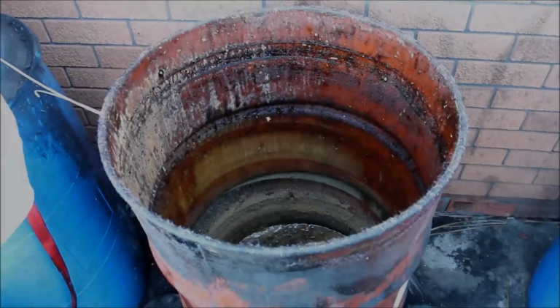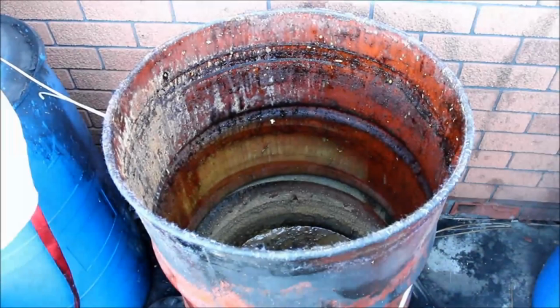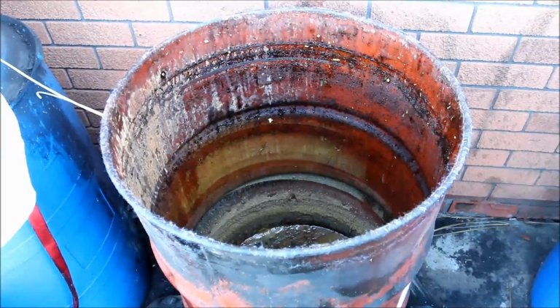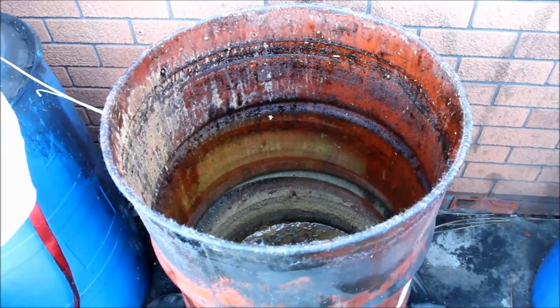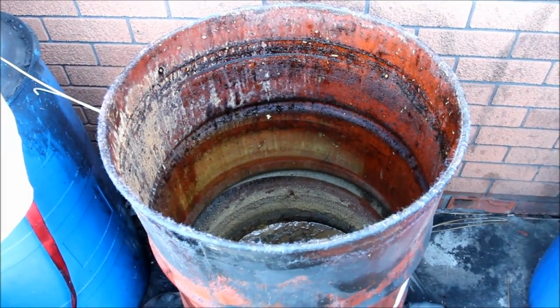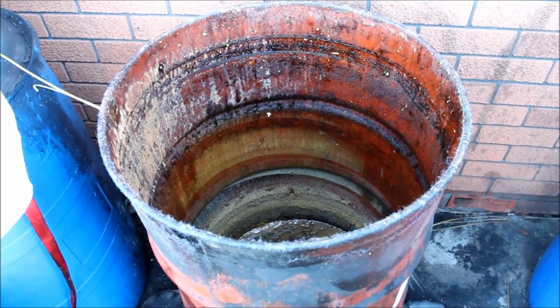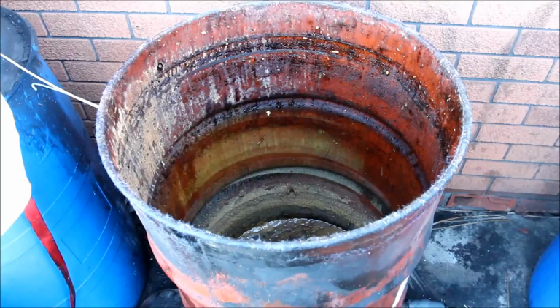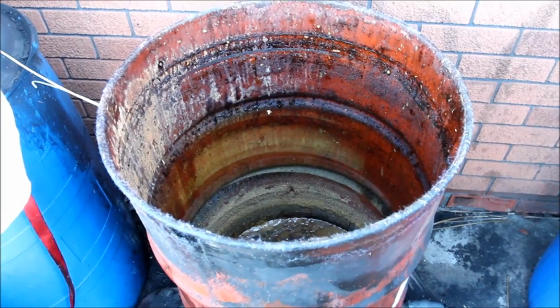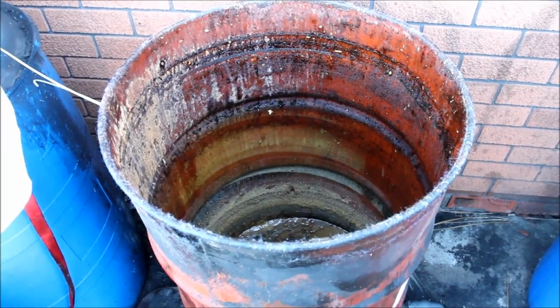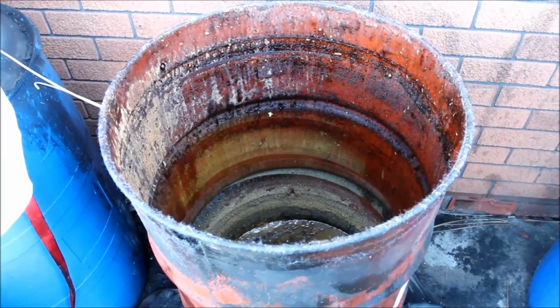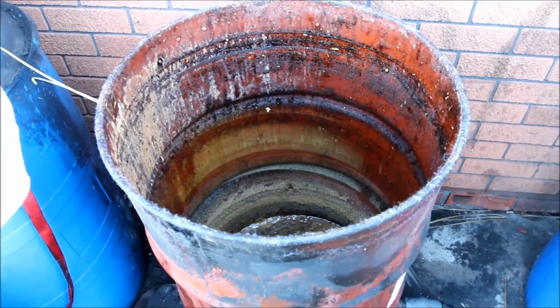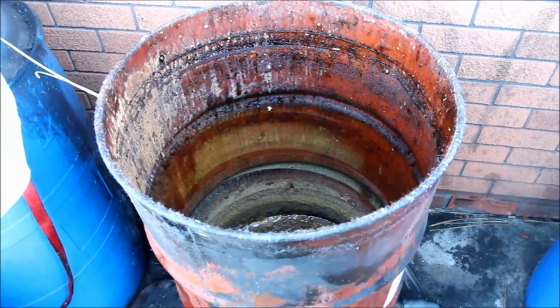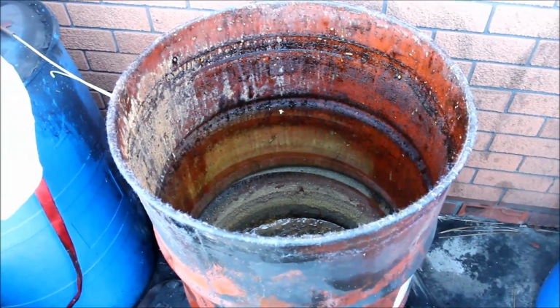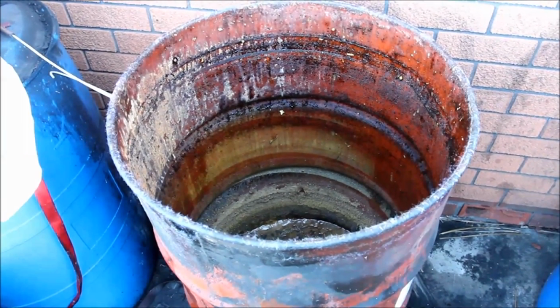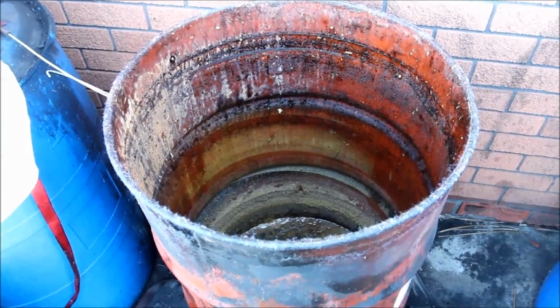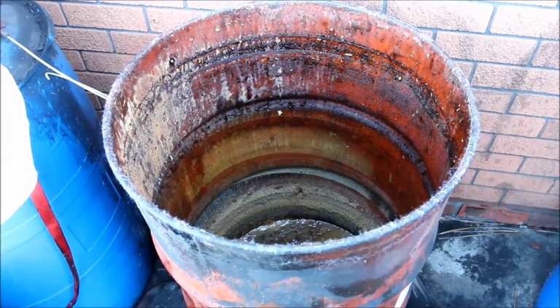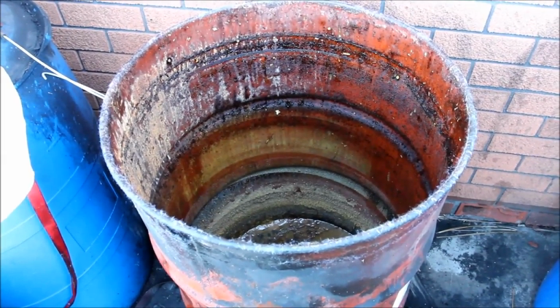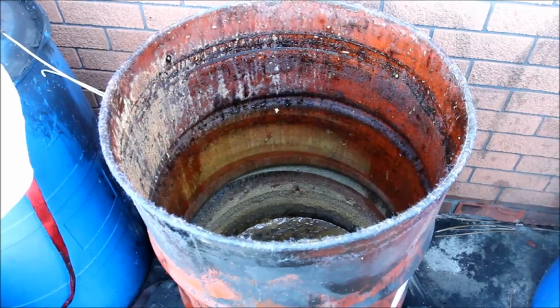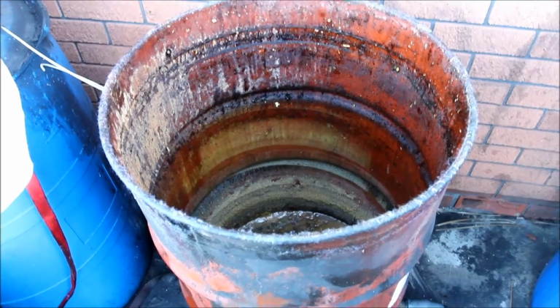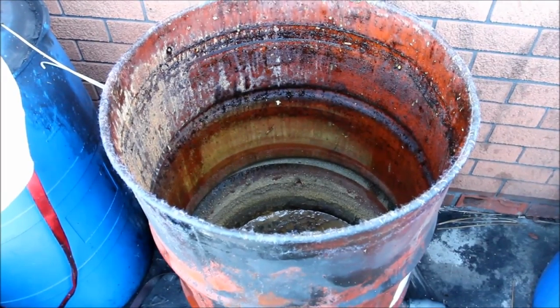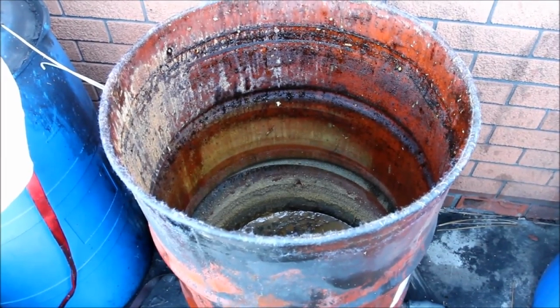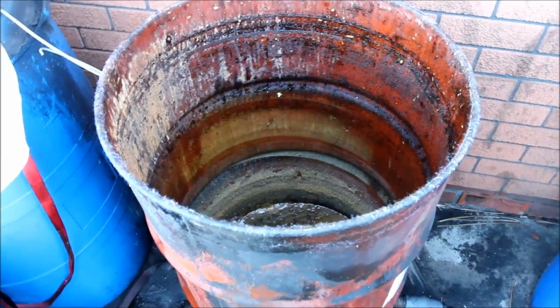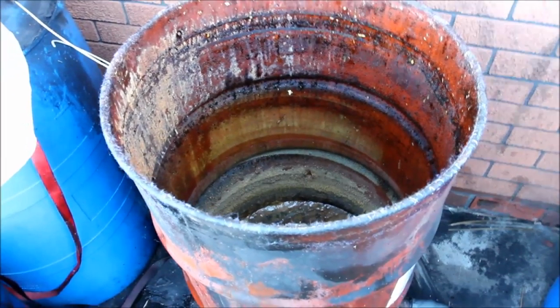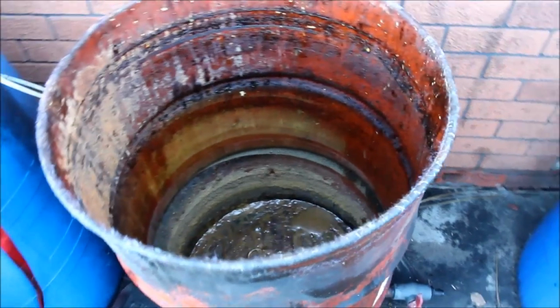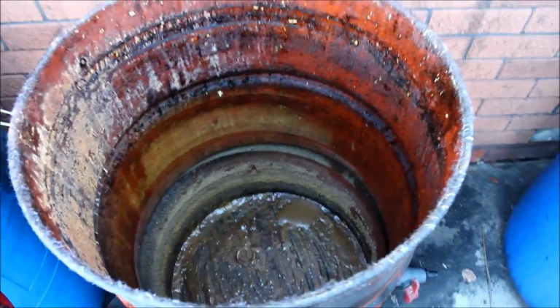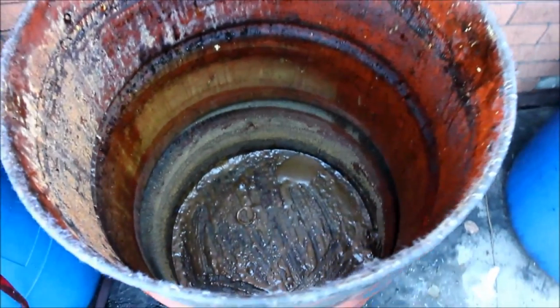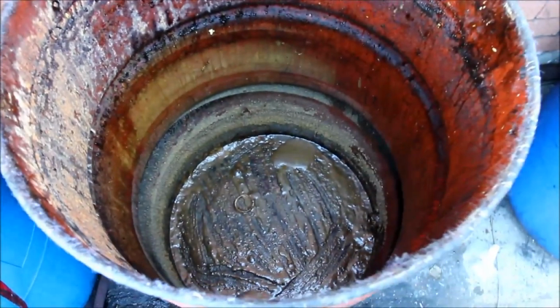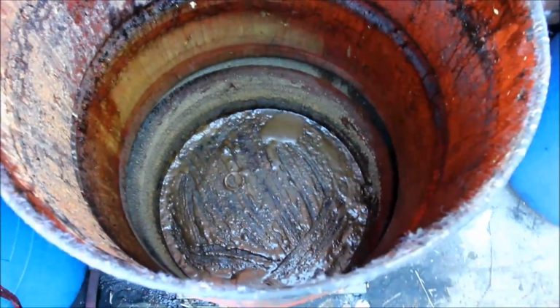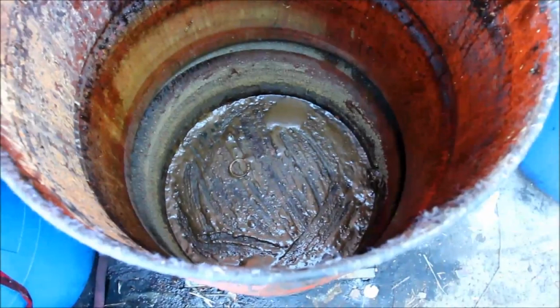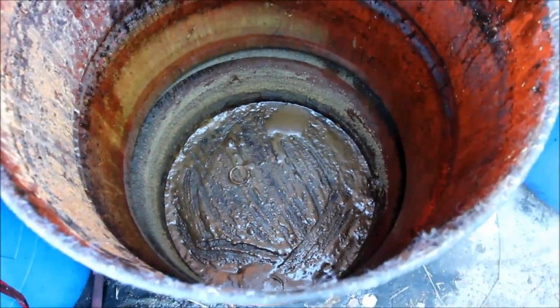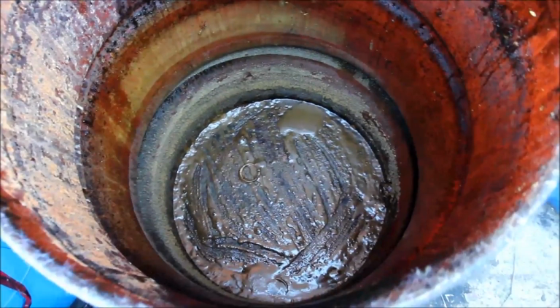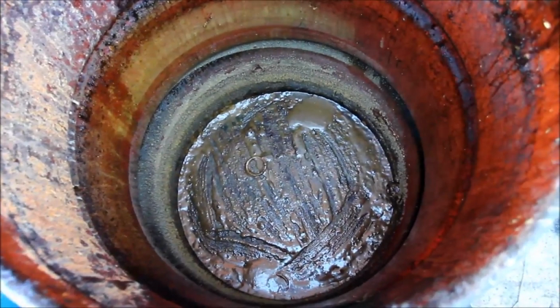G'day viewers, how the devil are ya! Today is just a quick one to show you a bit how I filter or pre-filter my used vegetable oil. As you can see, I've got this 44-gallon or 200-litre drum here.